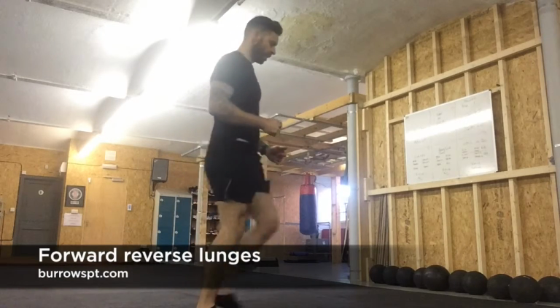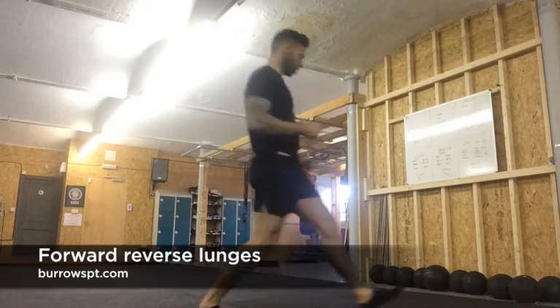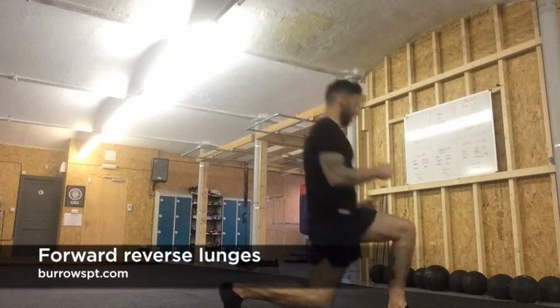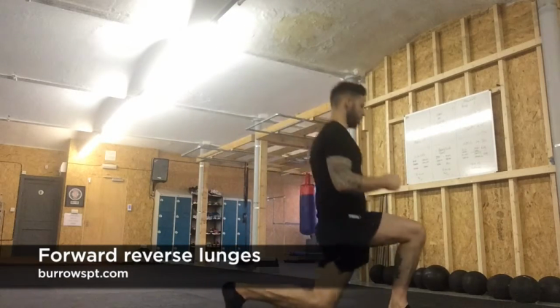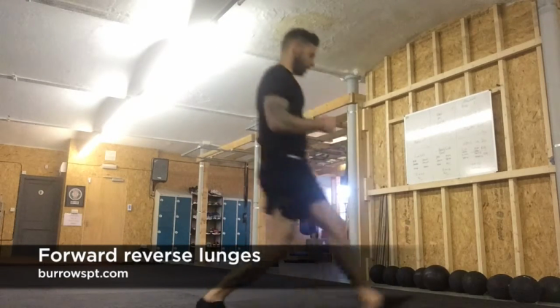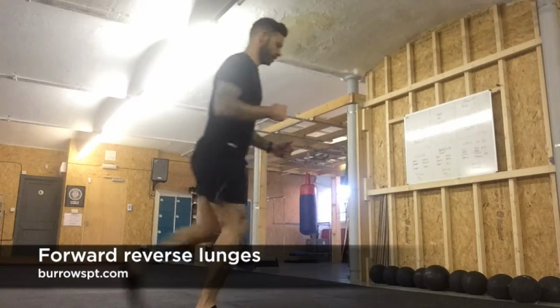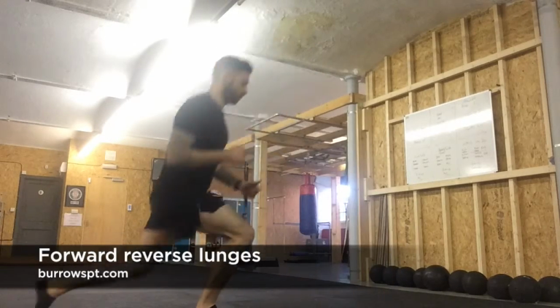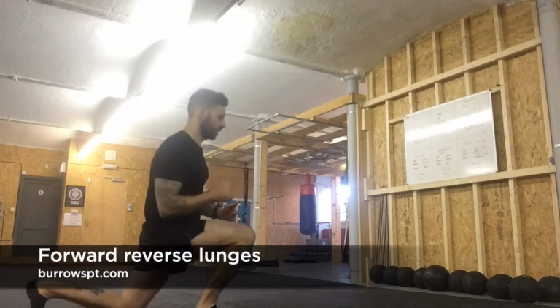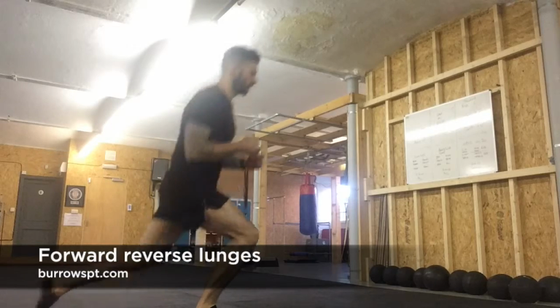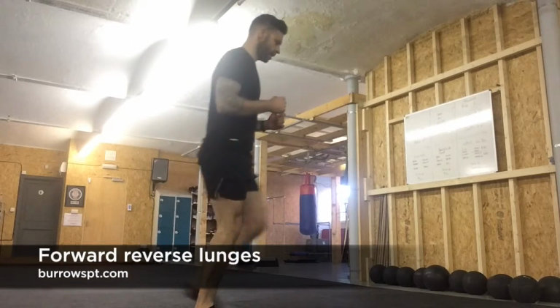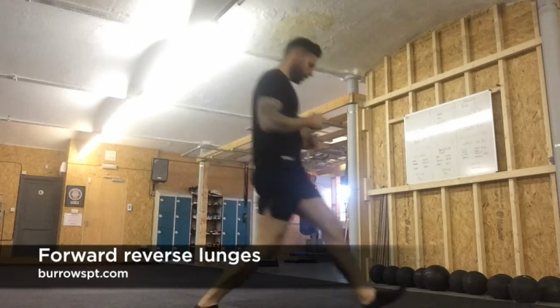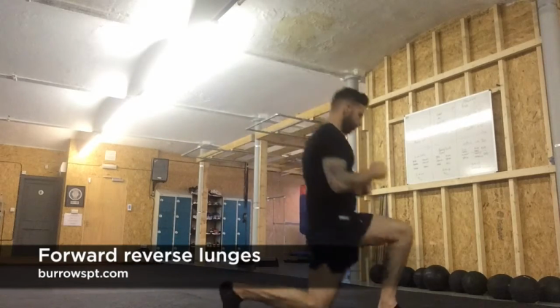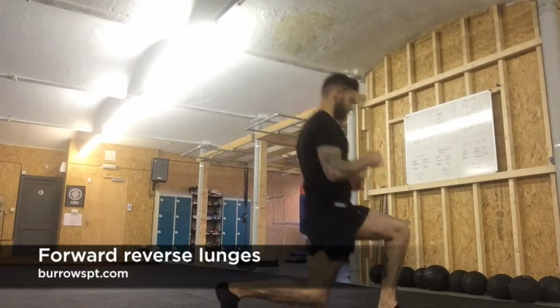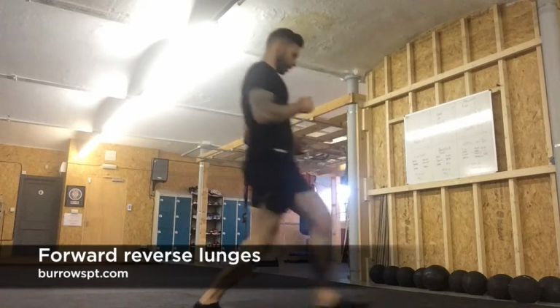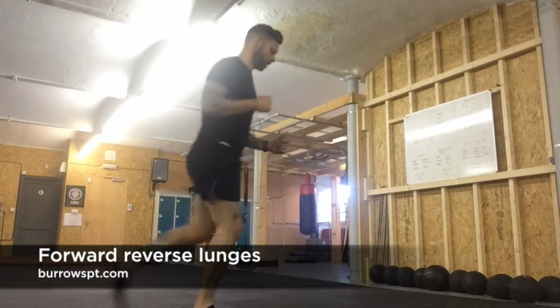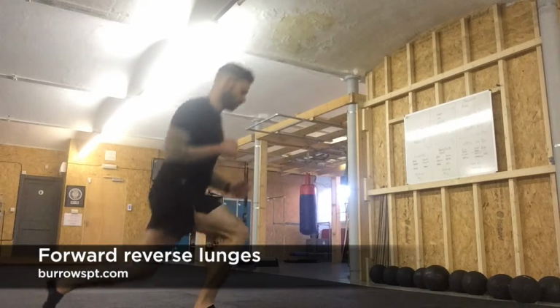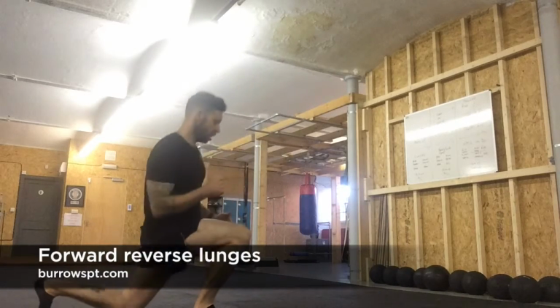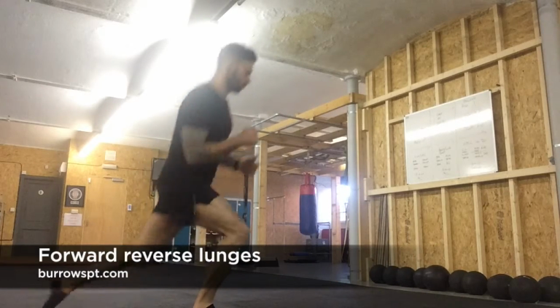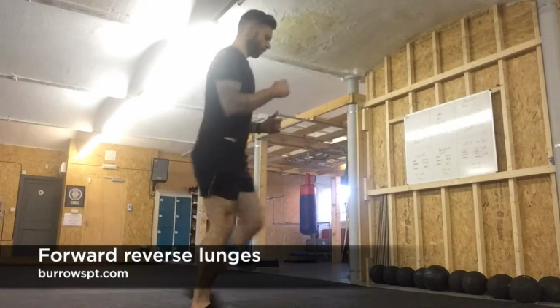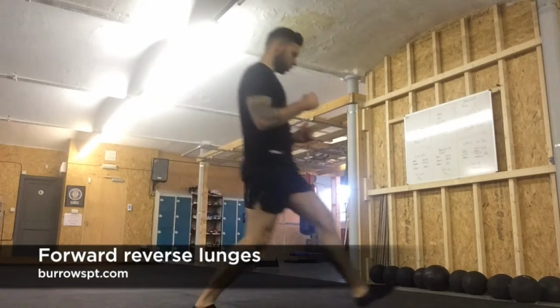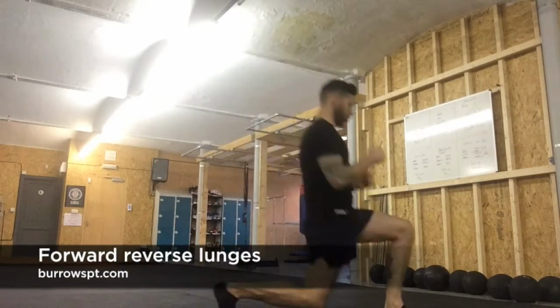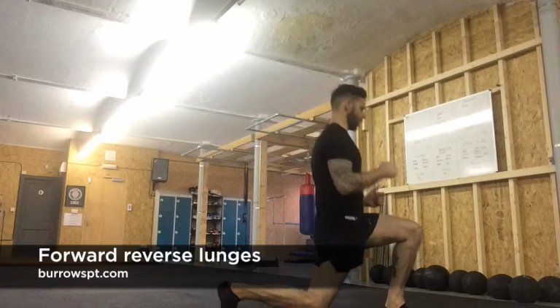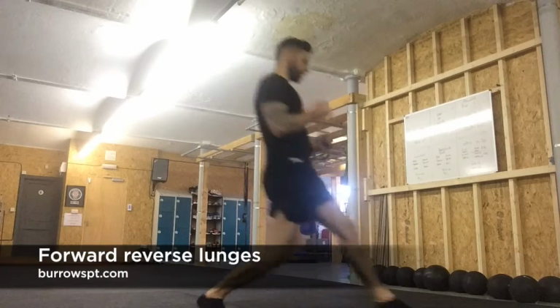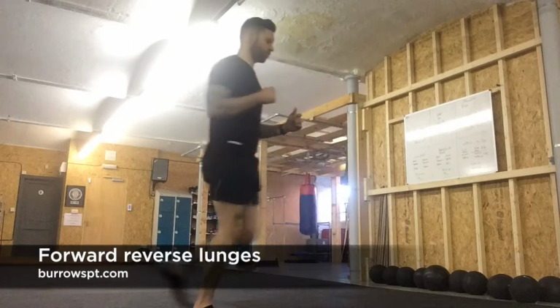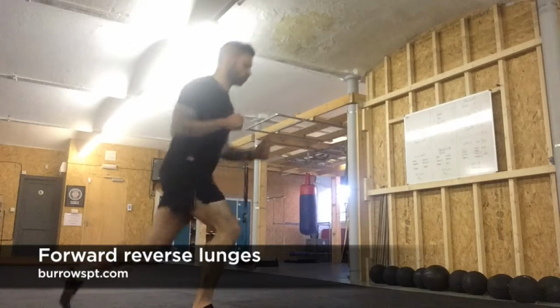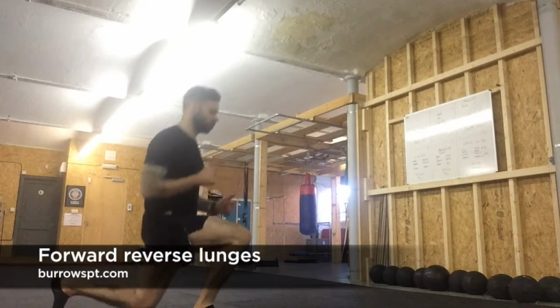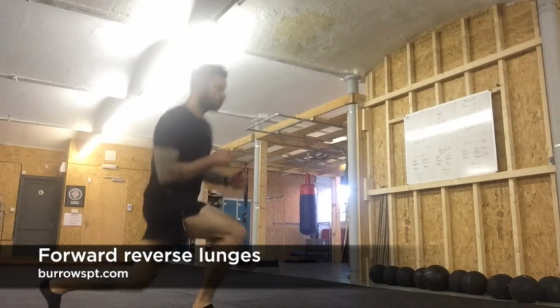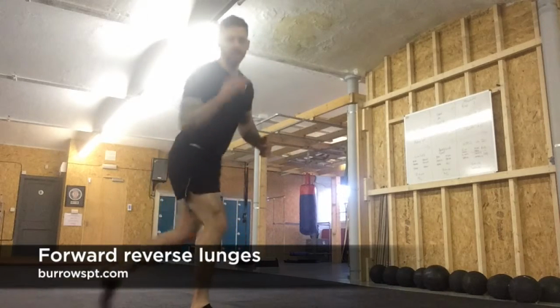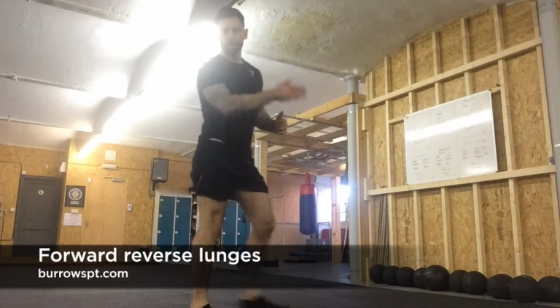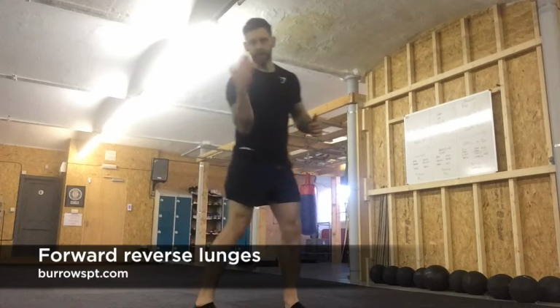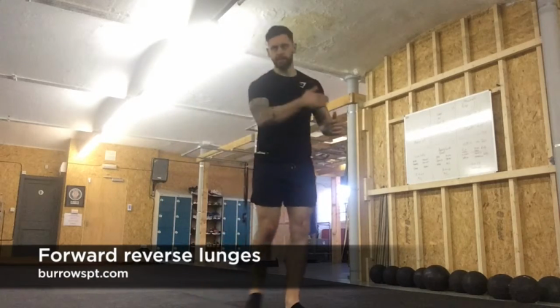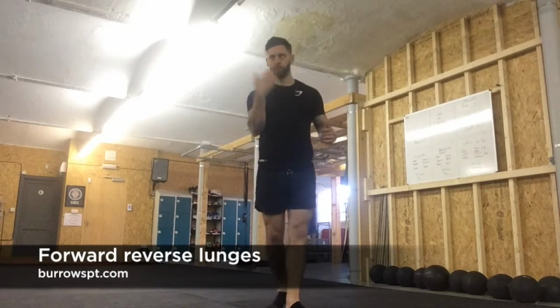Then change to the same with the other side. Forward lunge, straight into reverse lunge. Try and keep the movement nice and fluid.